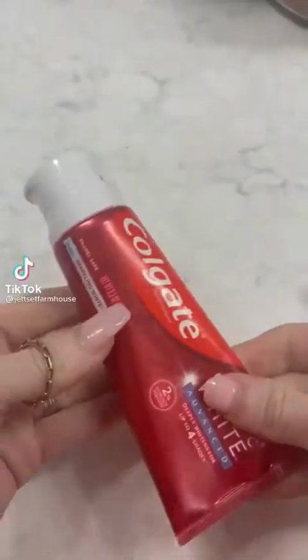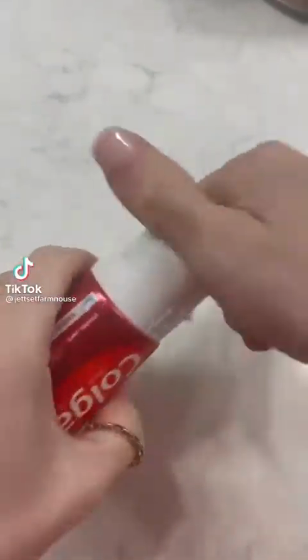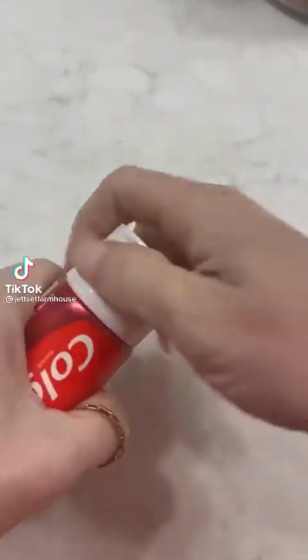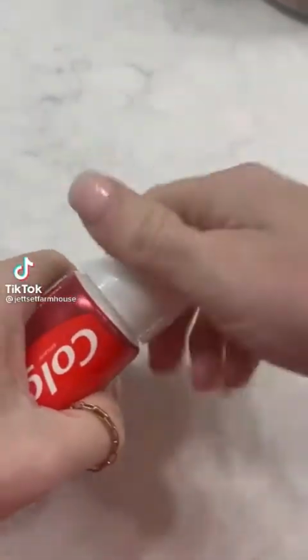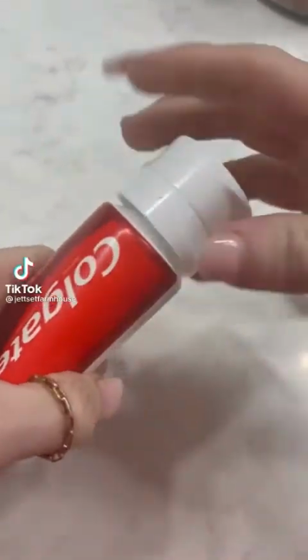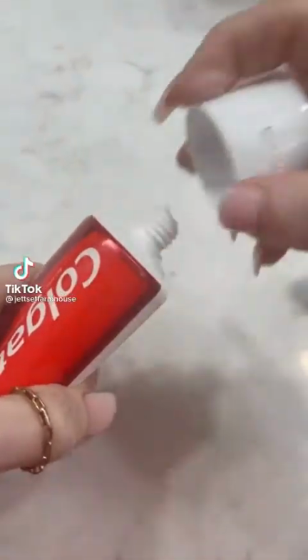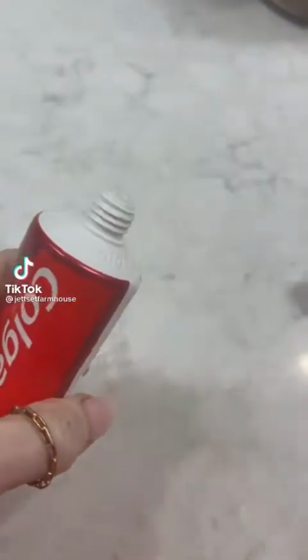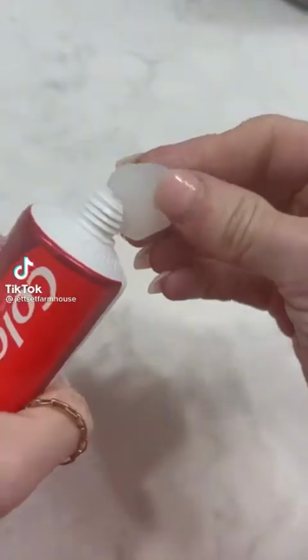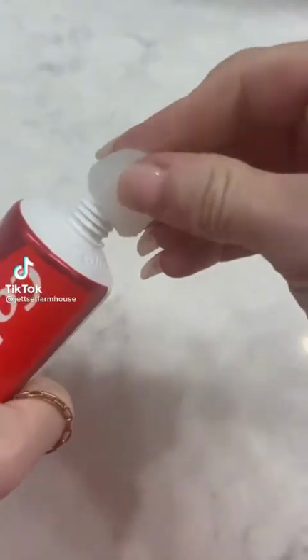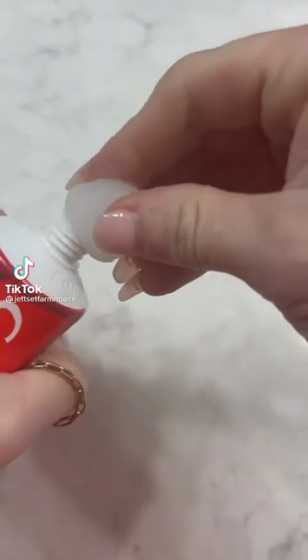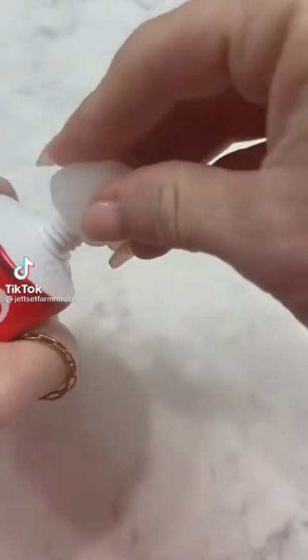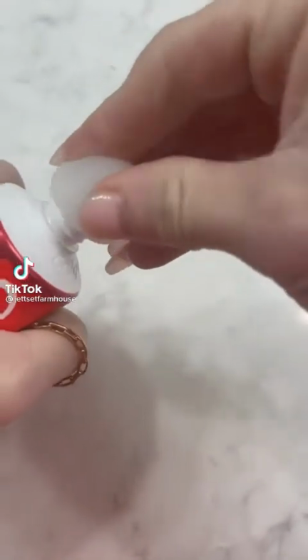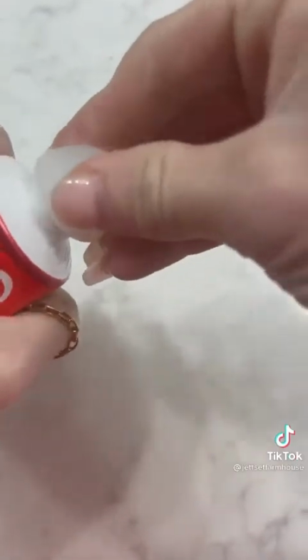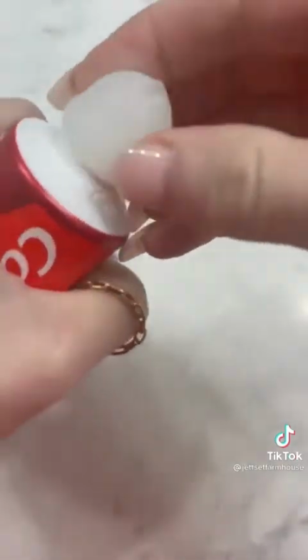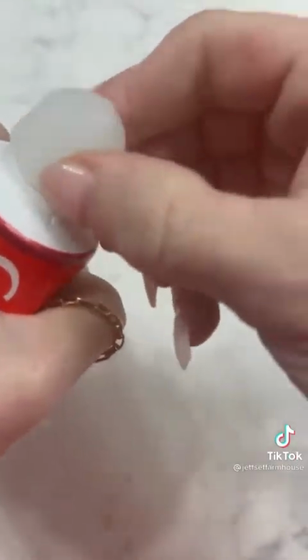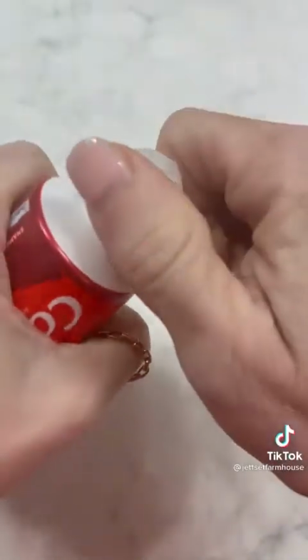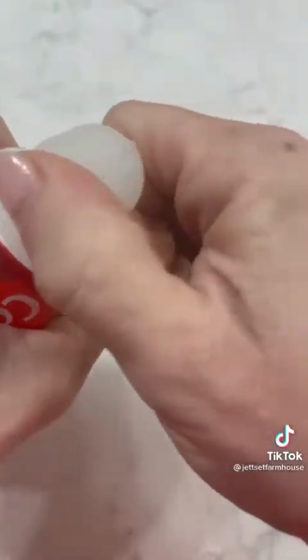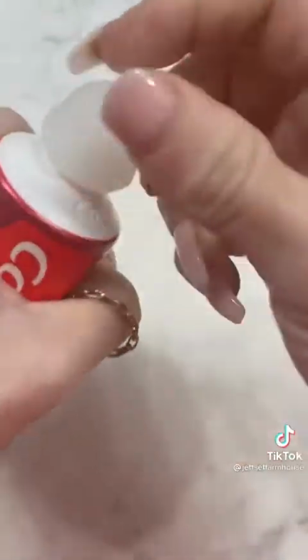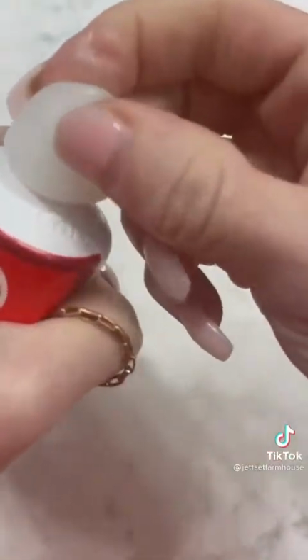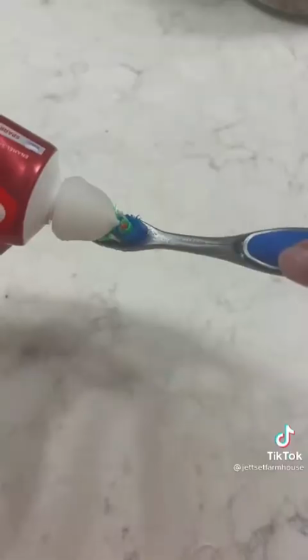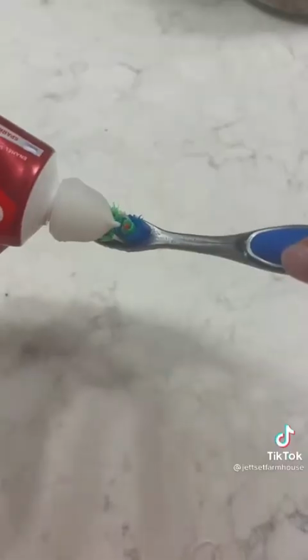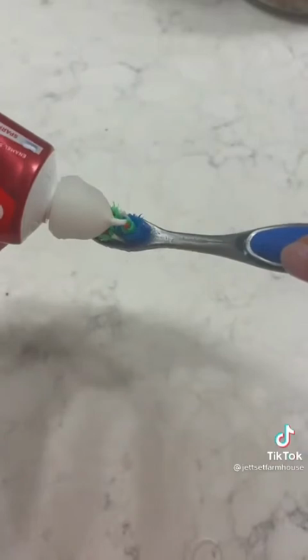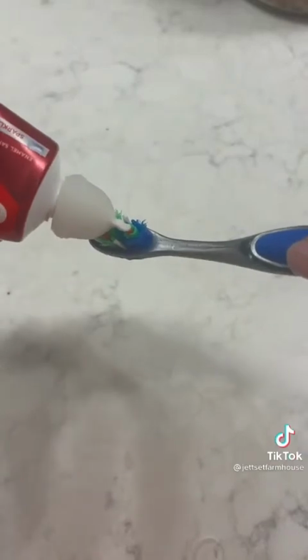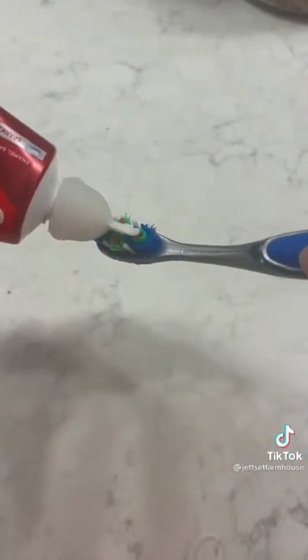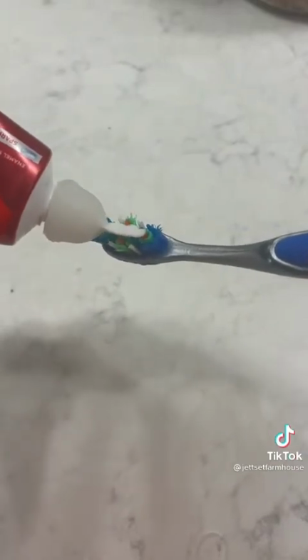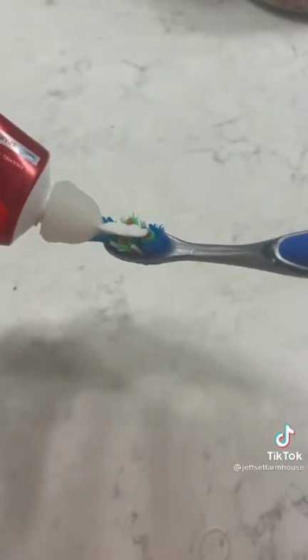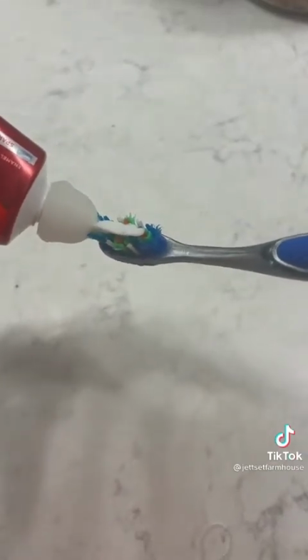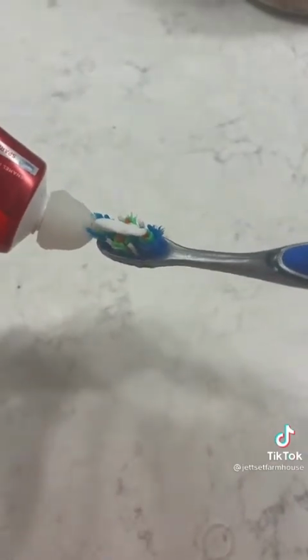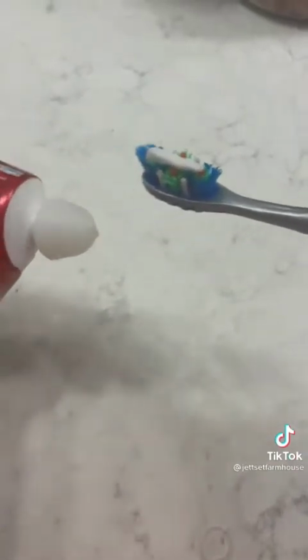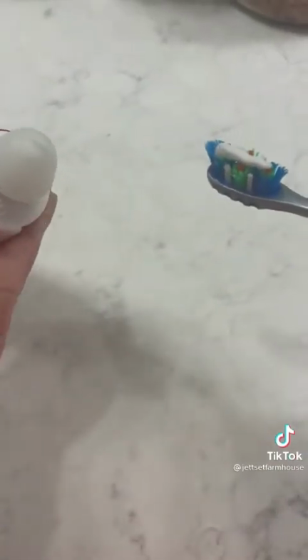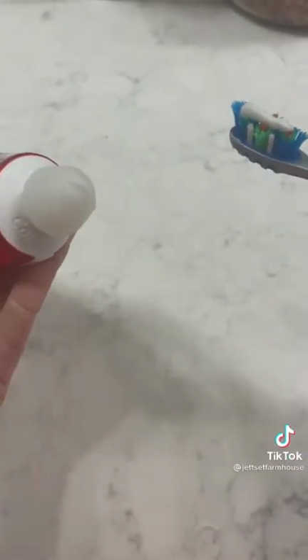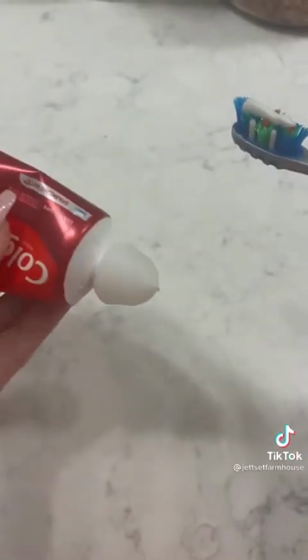If you're tired of you or your kids' toothpaste bottle being a mess, these are the perfect solution. These little caps fit right on the top of any tube of toothpaste, allowing the toothpaste to come out slowly and neatly so you never have a mess.